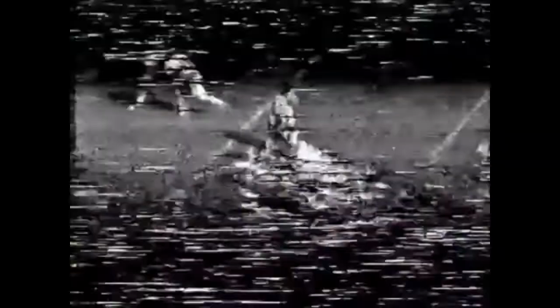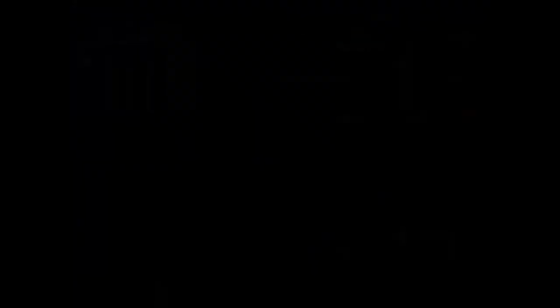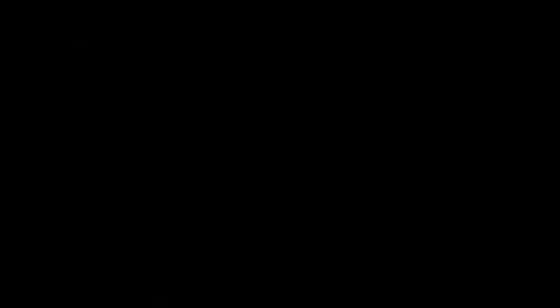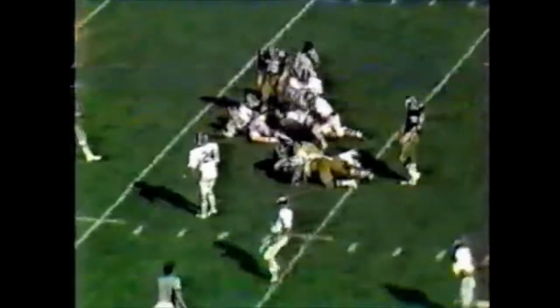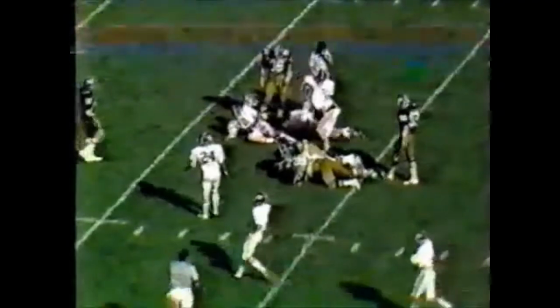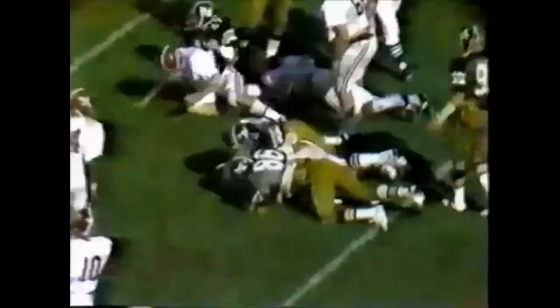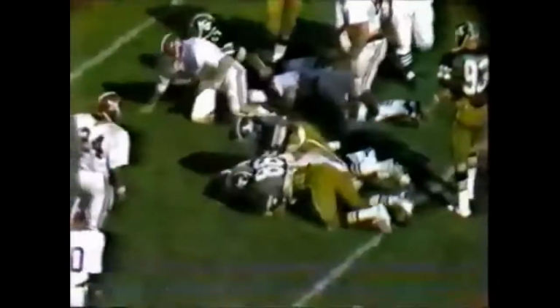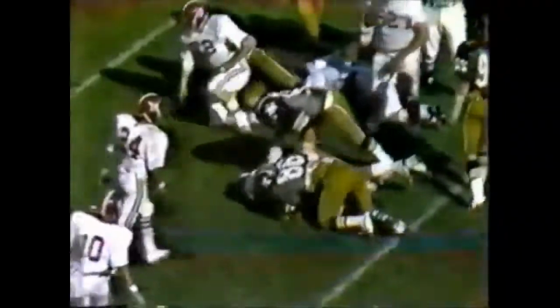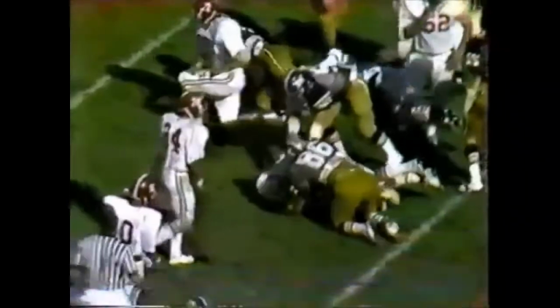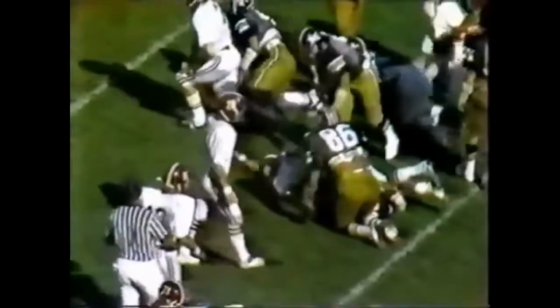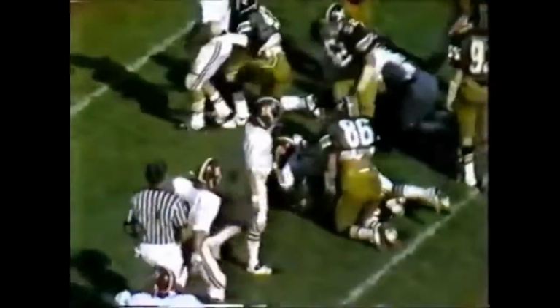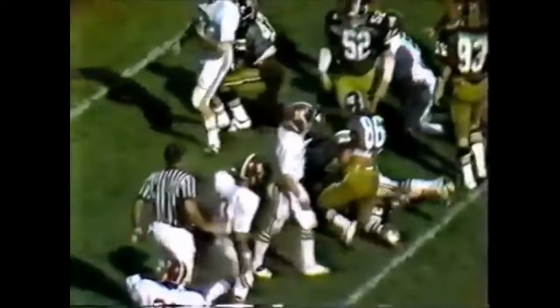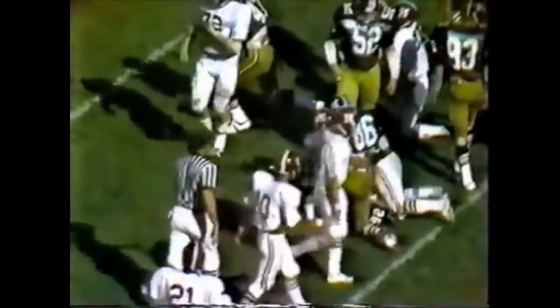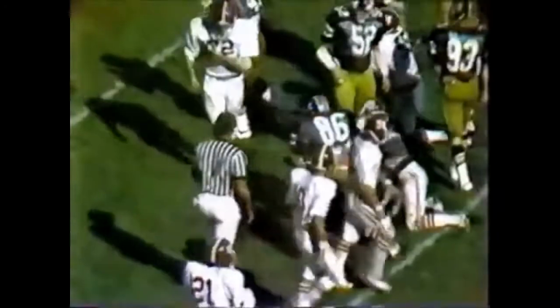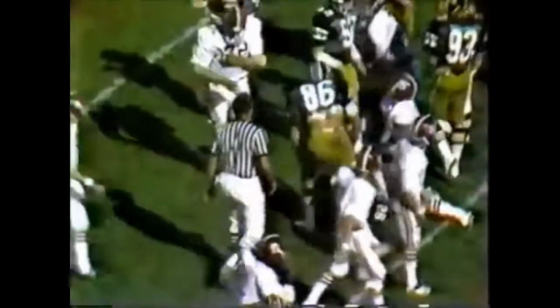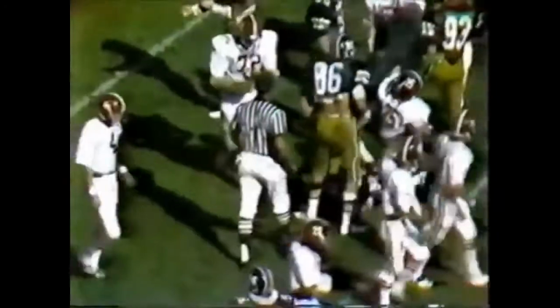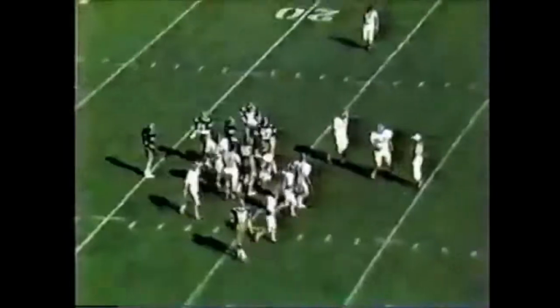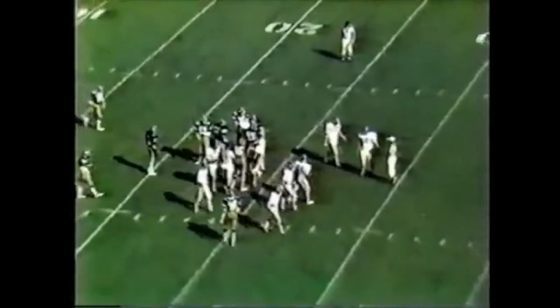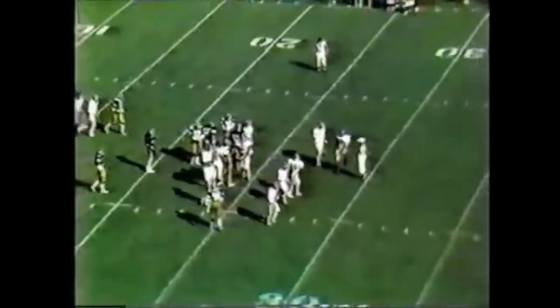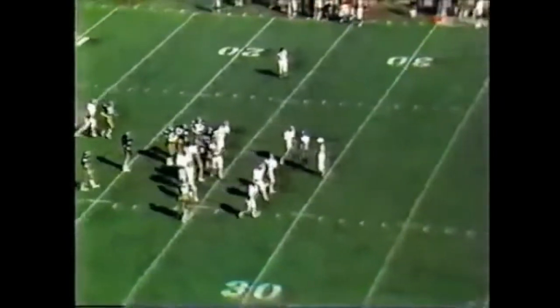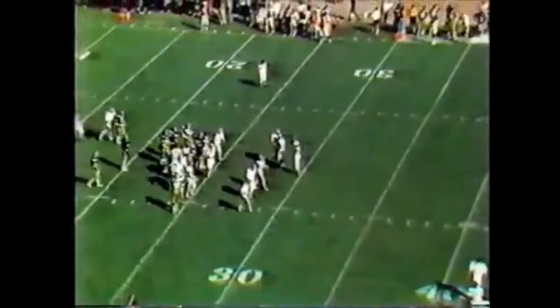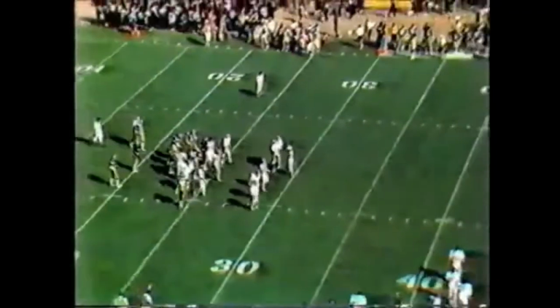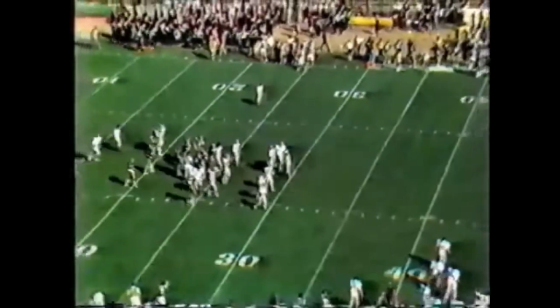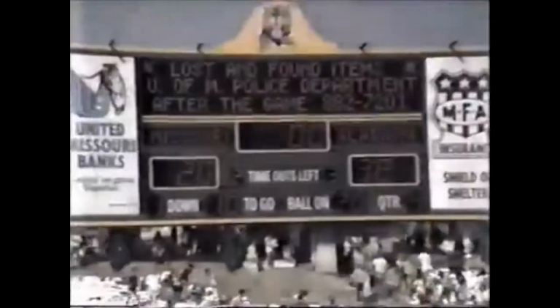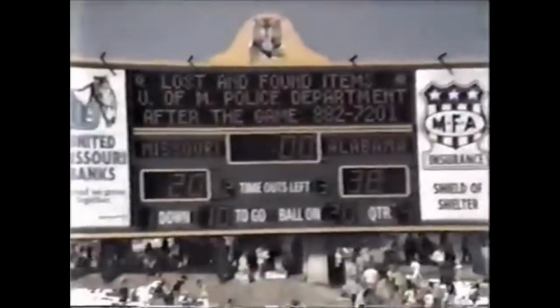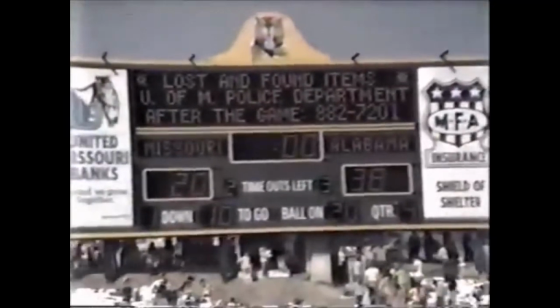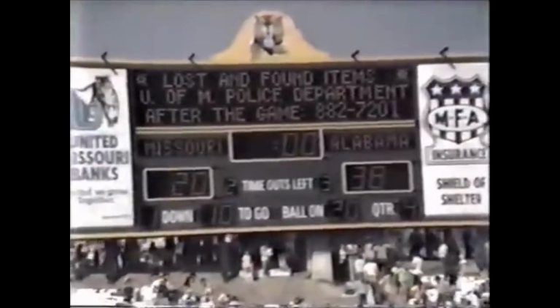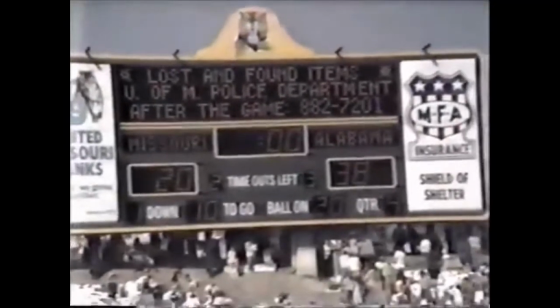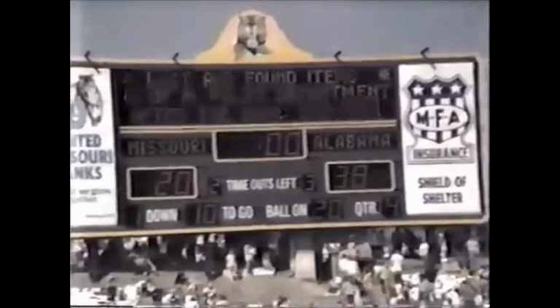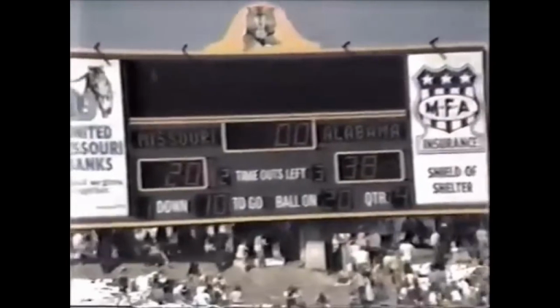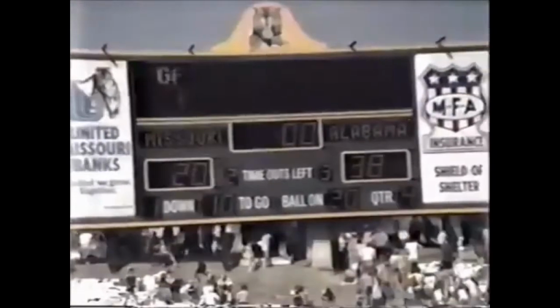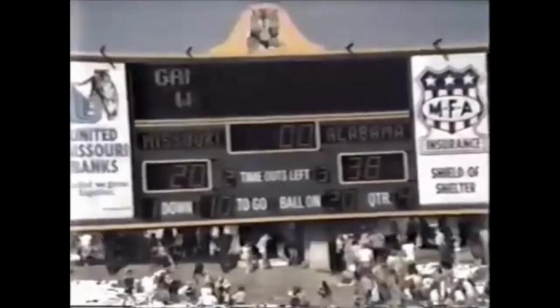Stedman gives it to the first man through again — John Turpin. He is going to be close to an Alabama first down. Give straight up to John Turpin — that's the last play of this football game. As the clock counts down, it is over. Alabama has won it 38-20.